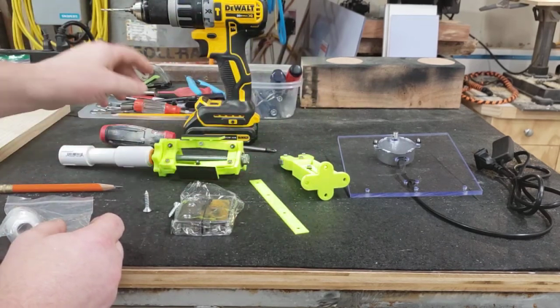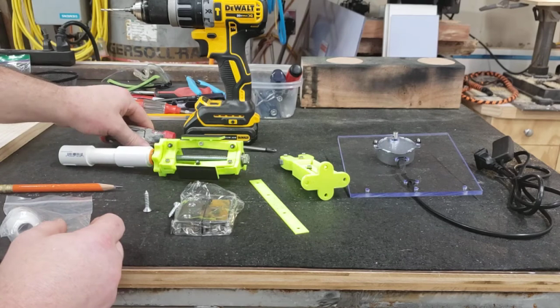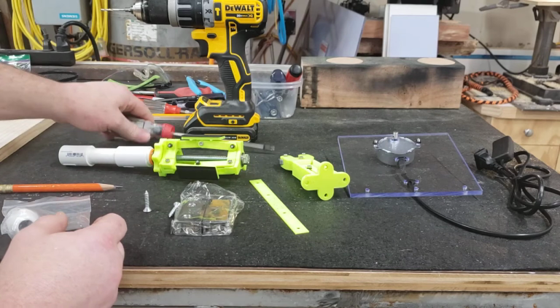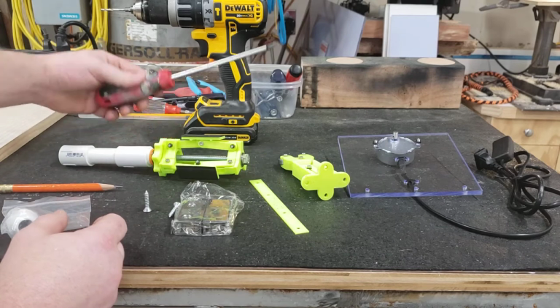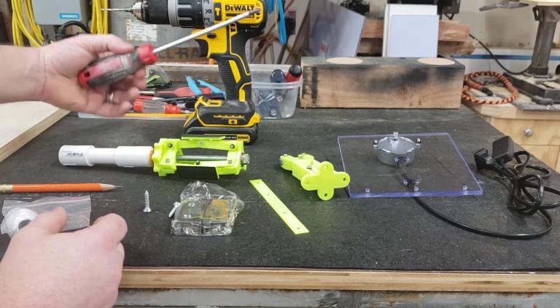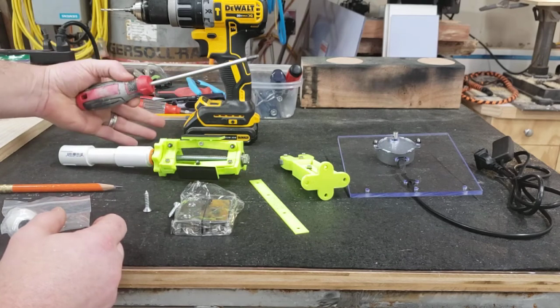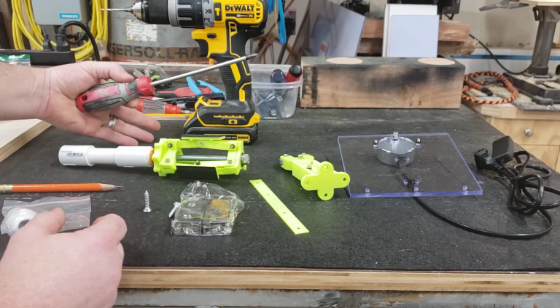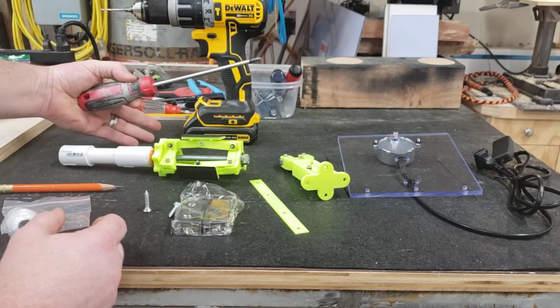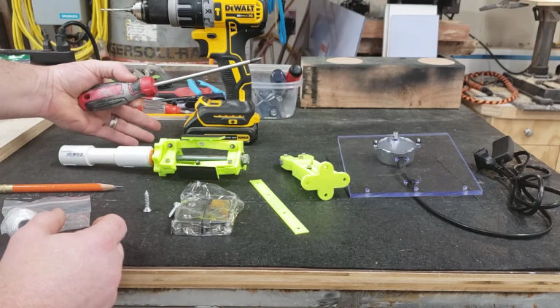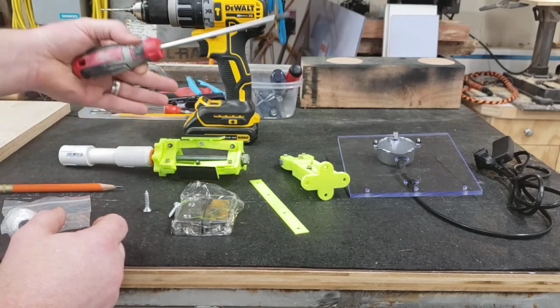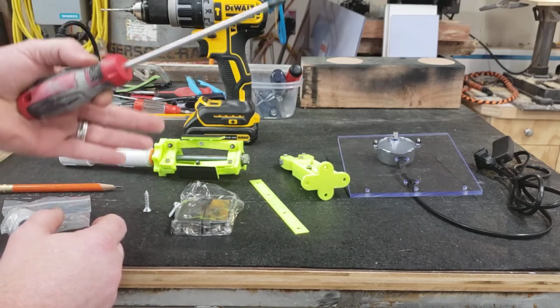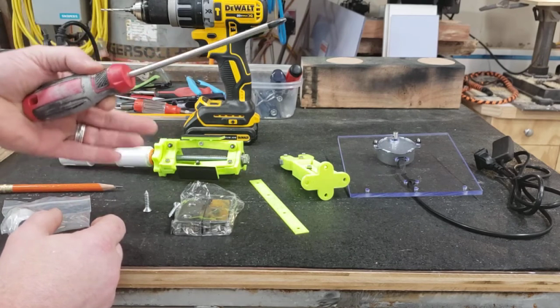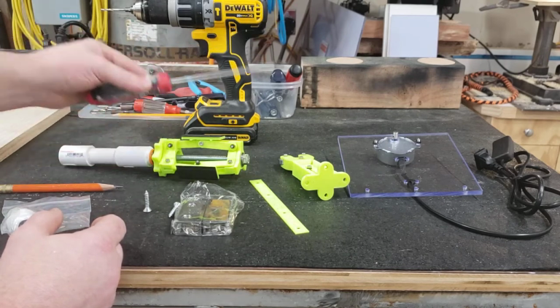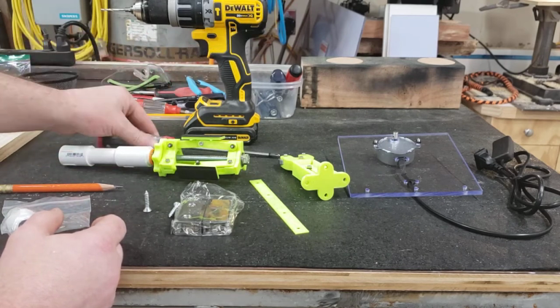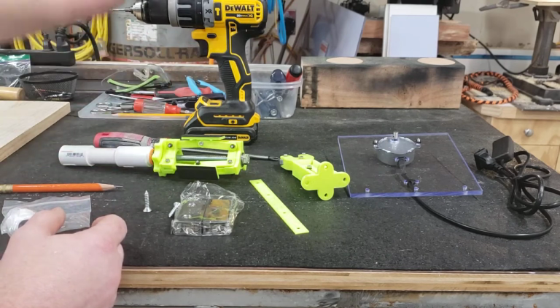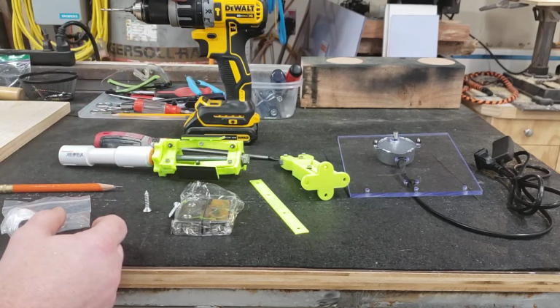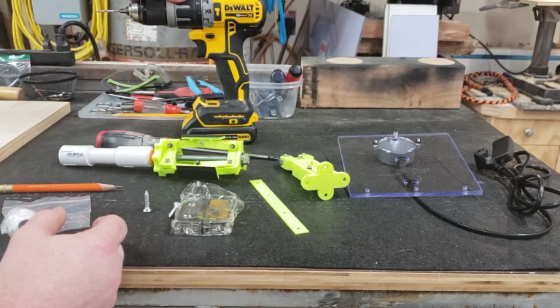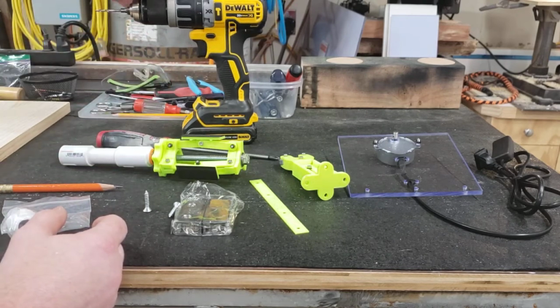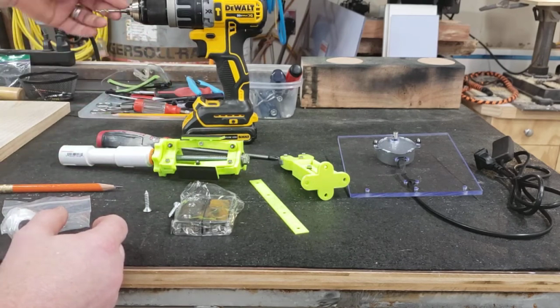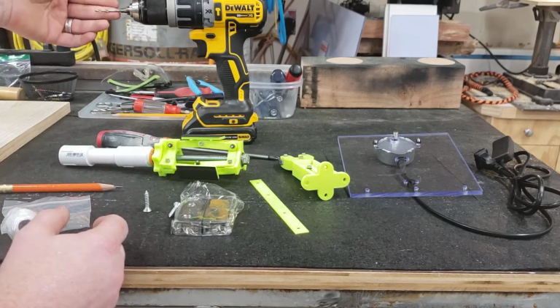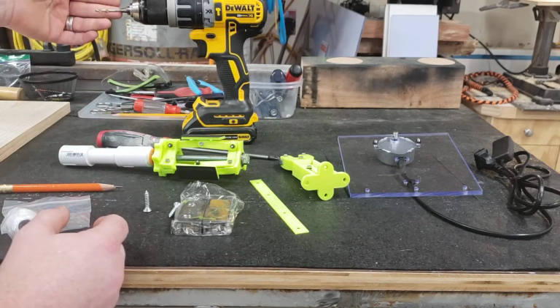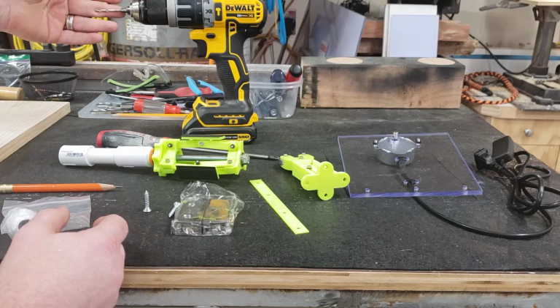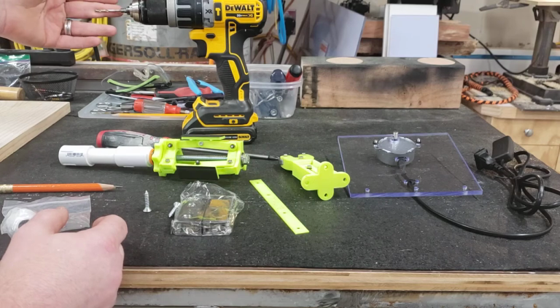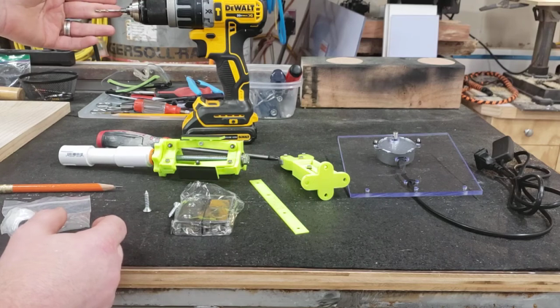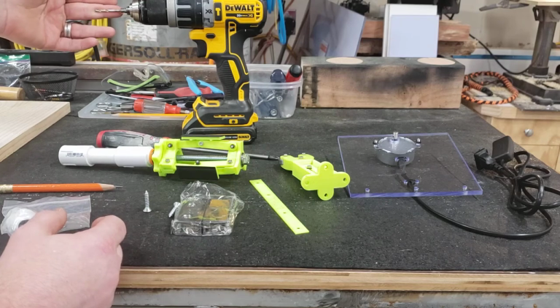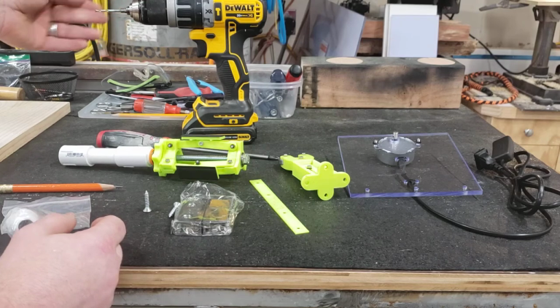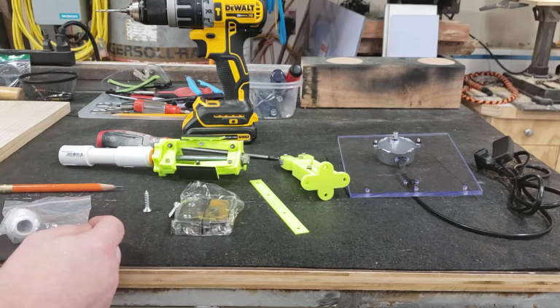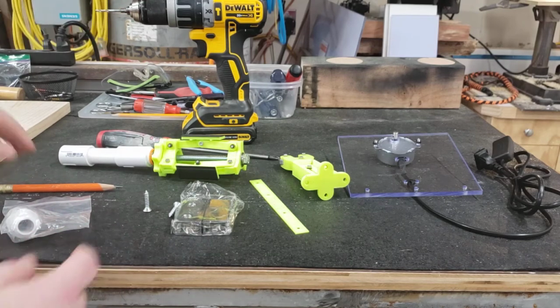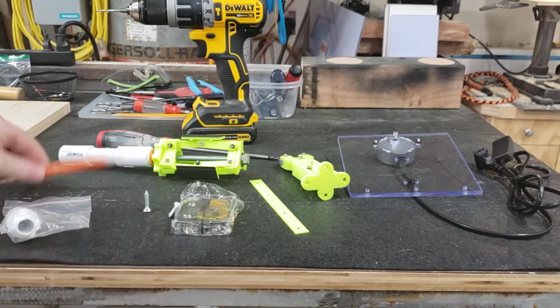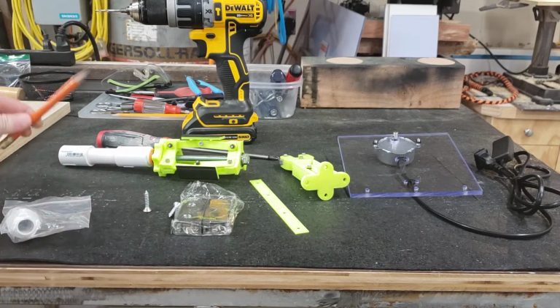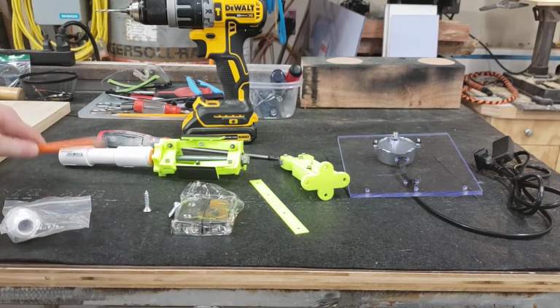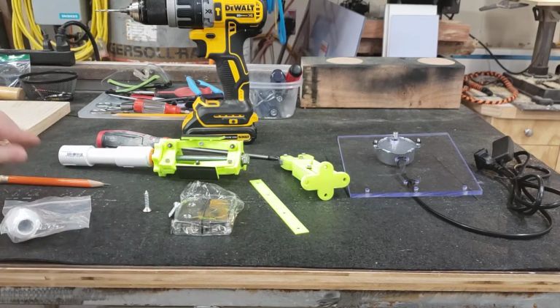You'll need a Phillips screwdriver and a drill with a 1/8" drill bit, and a pencil to mark.